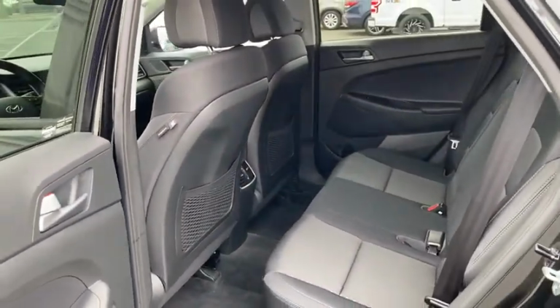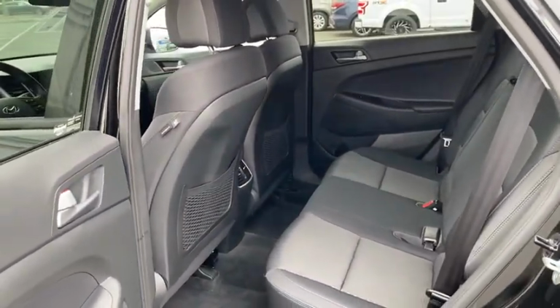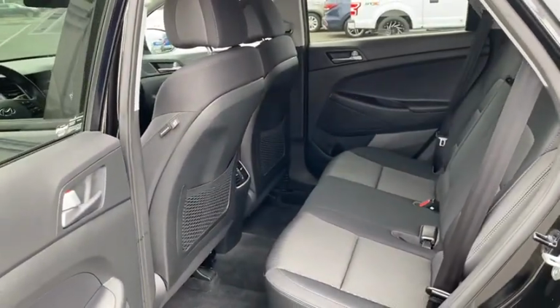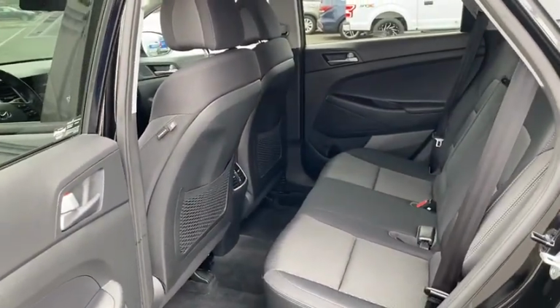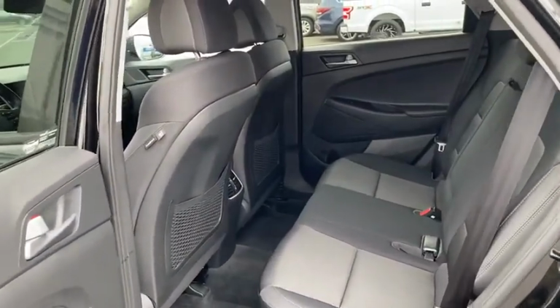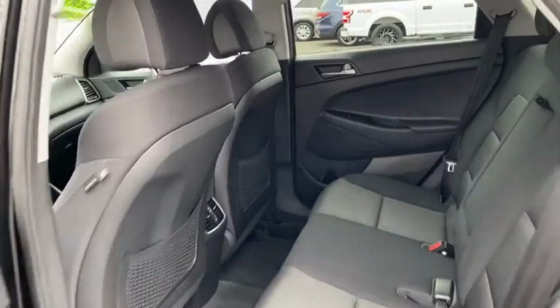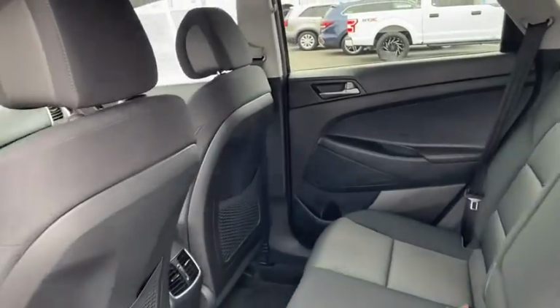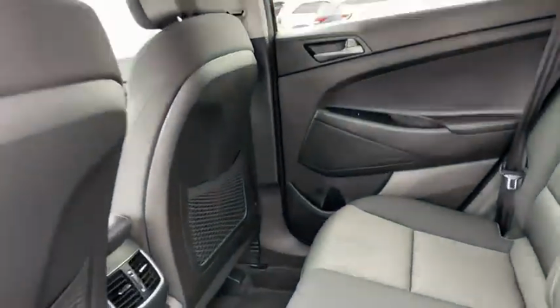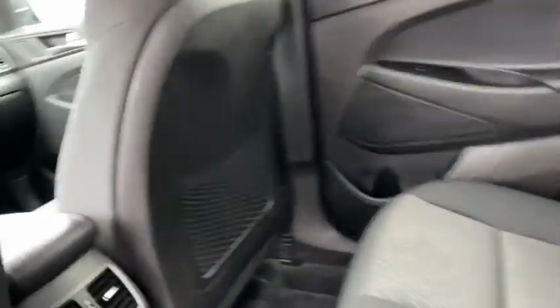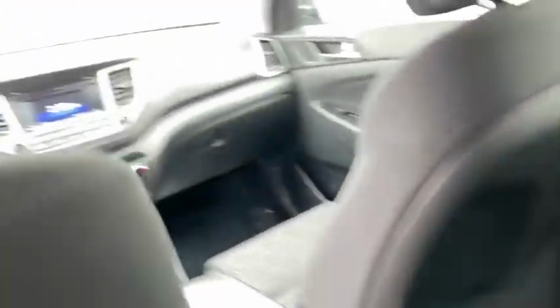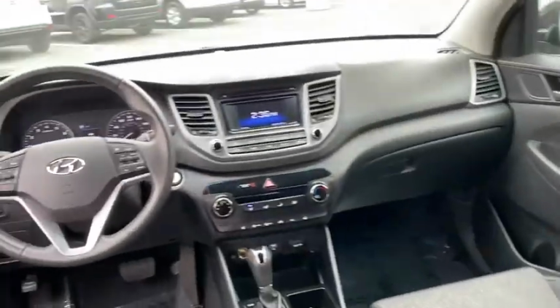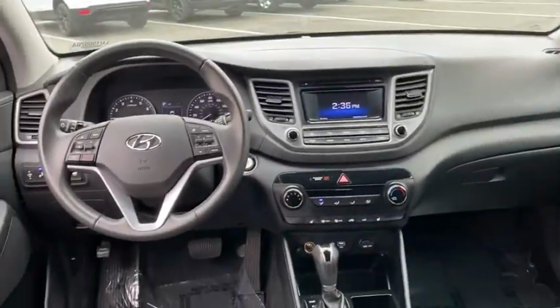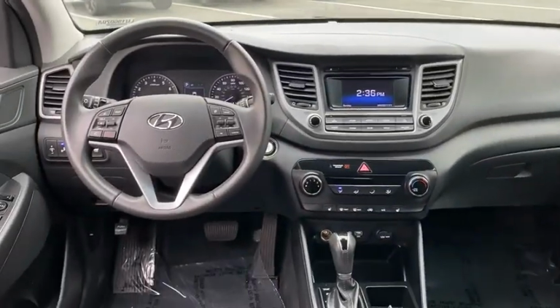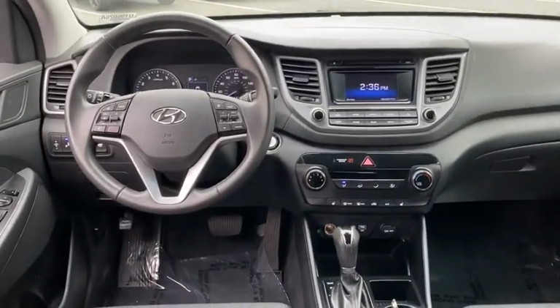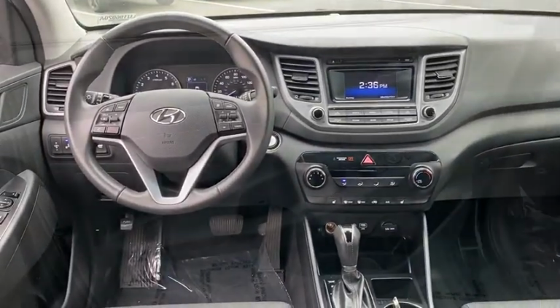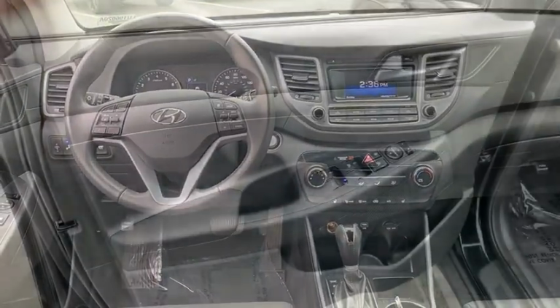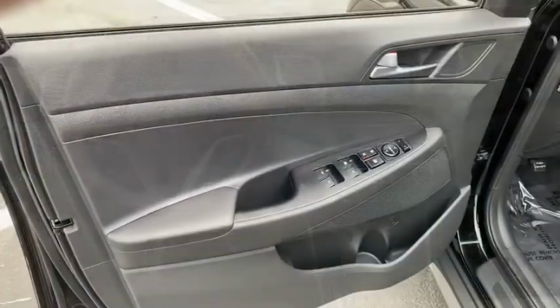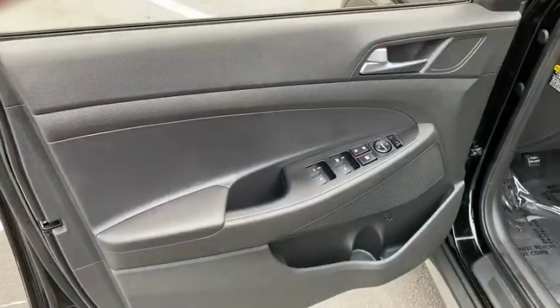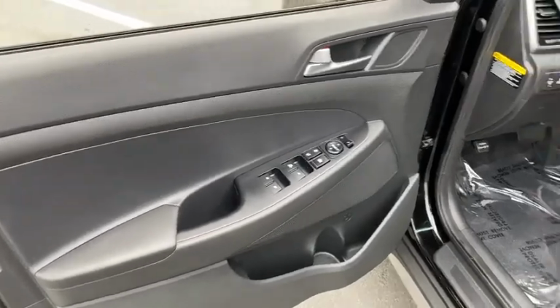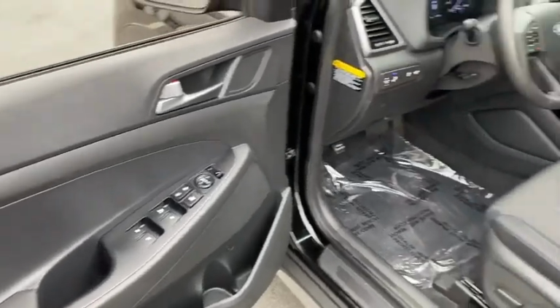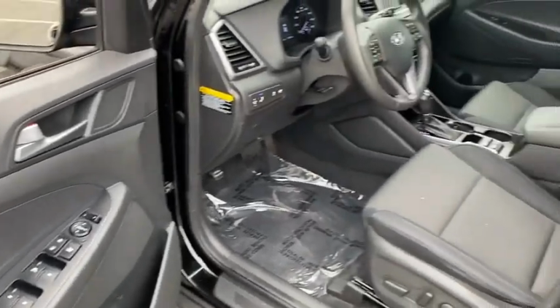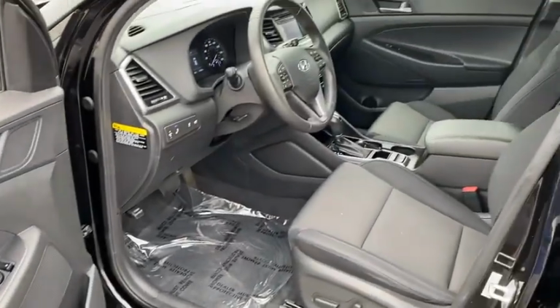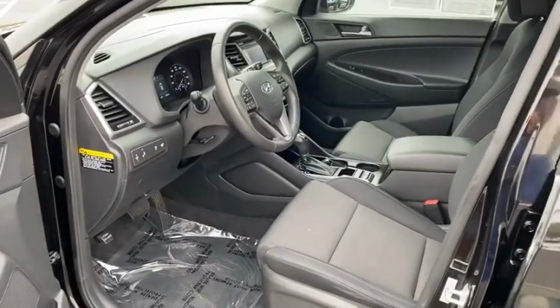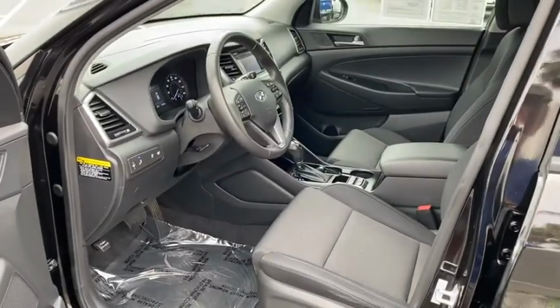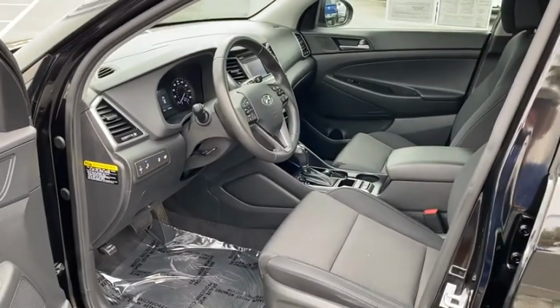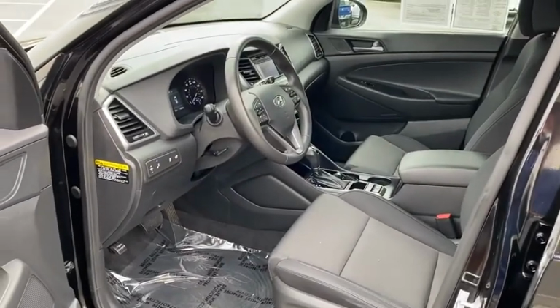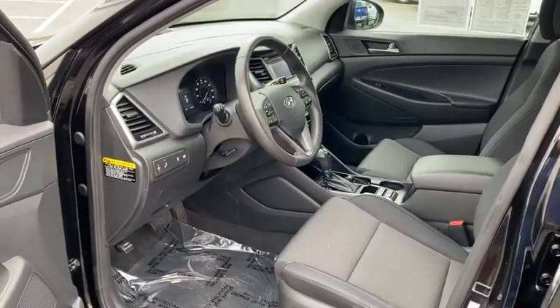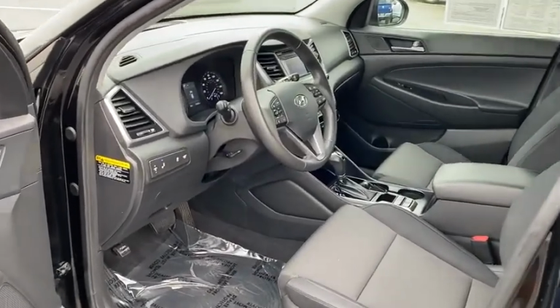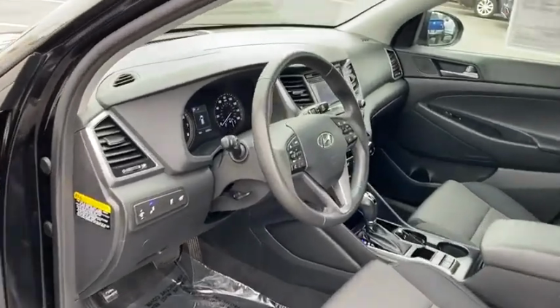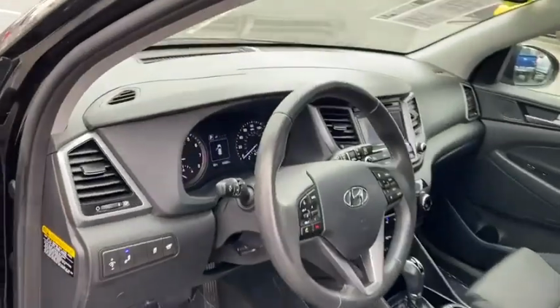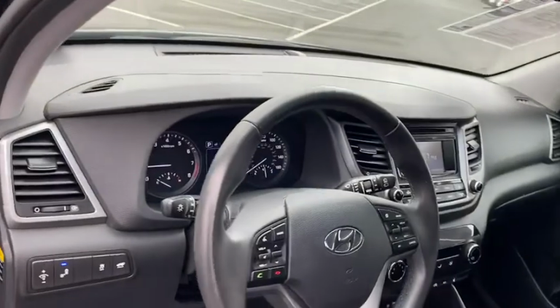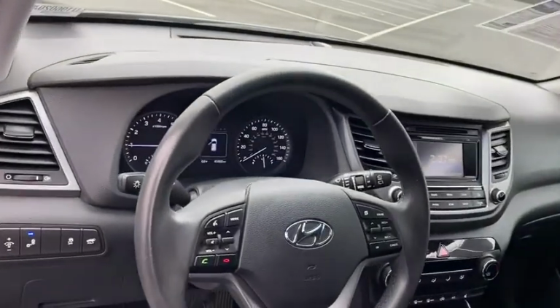AM FM stereo radio, MP3 playback stereo, trip computer, CD player, security system, heated driver's seat, fog lights, child safety locks, power door locks, bucket seats, power windows.